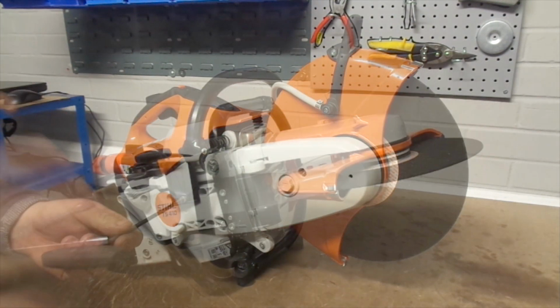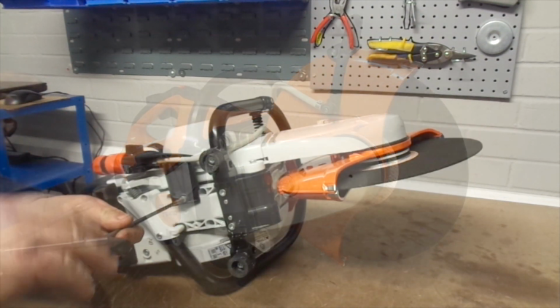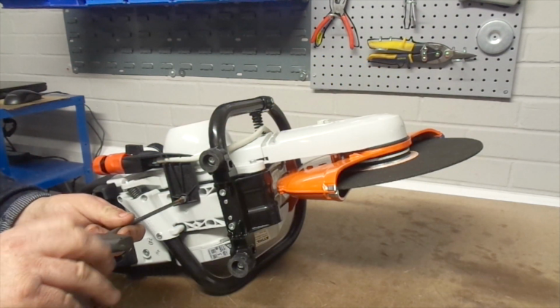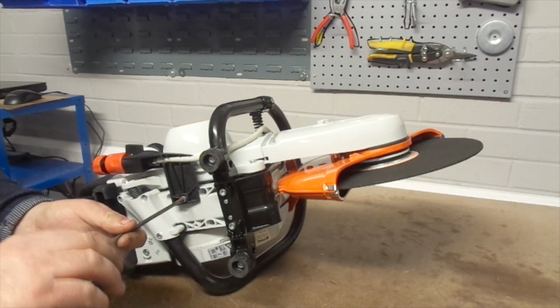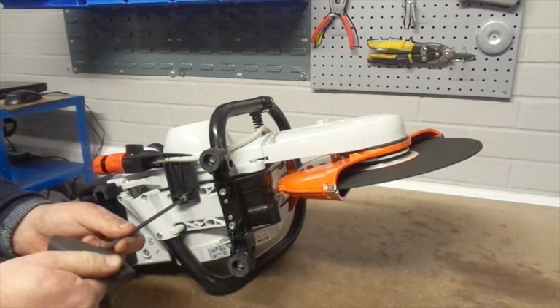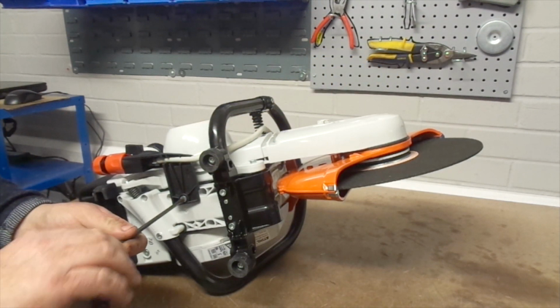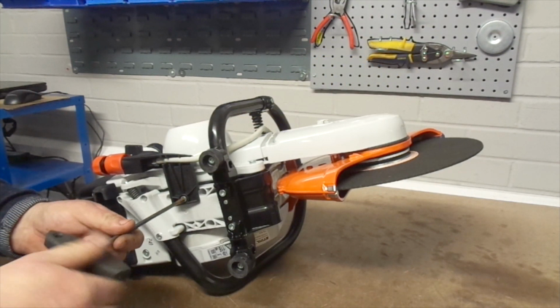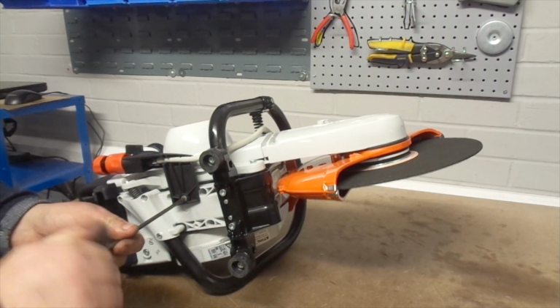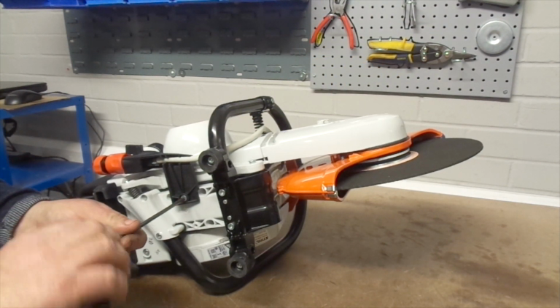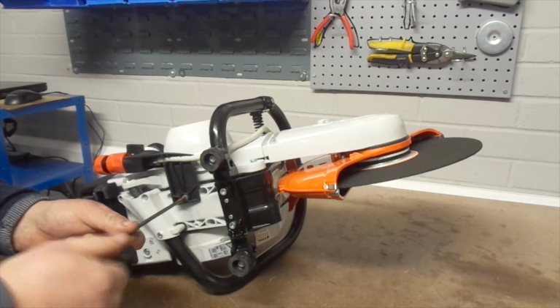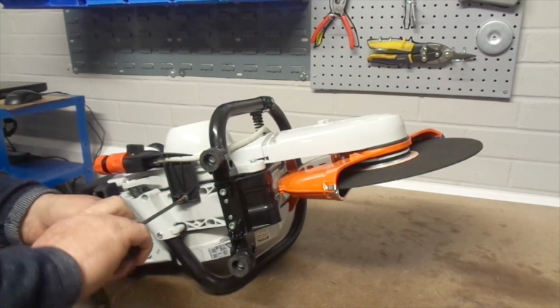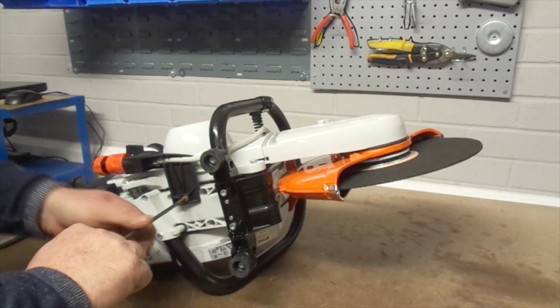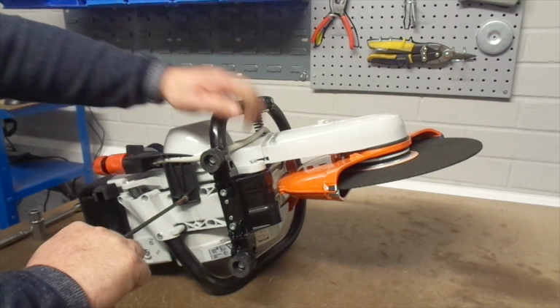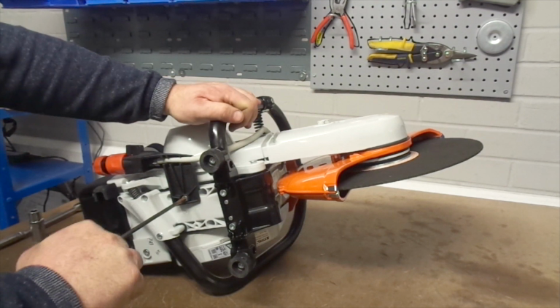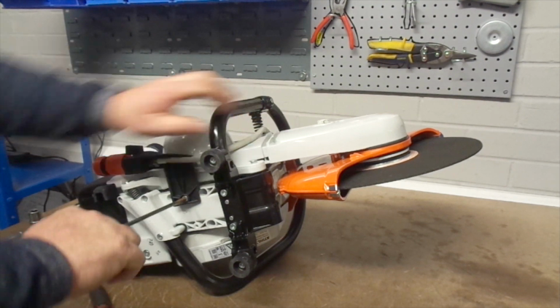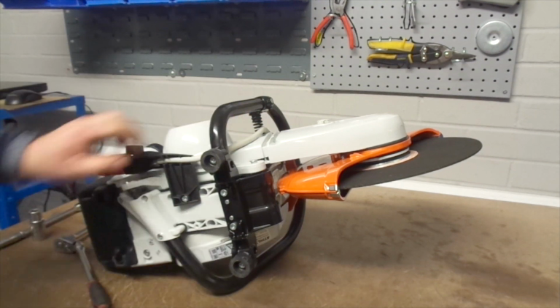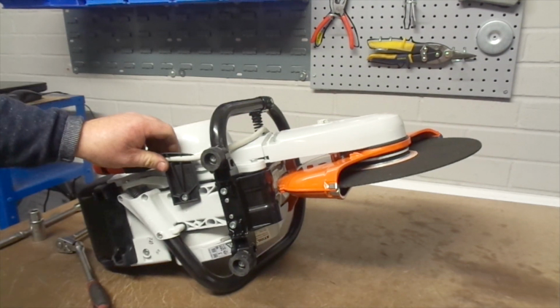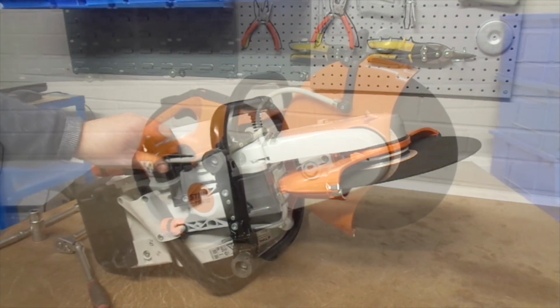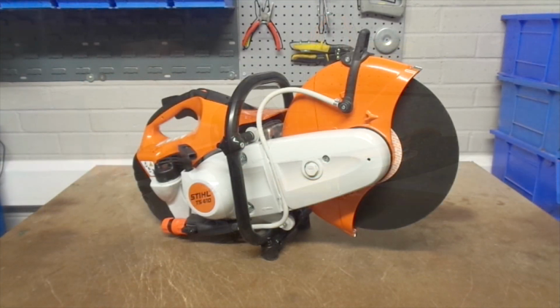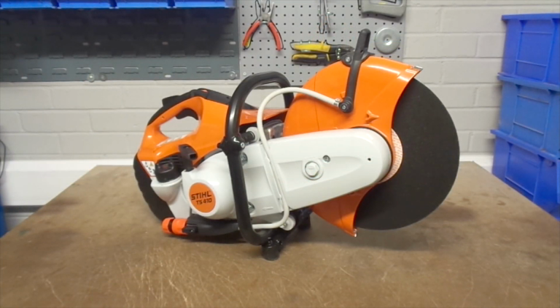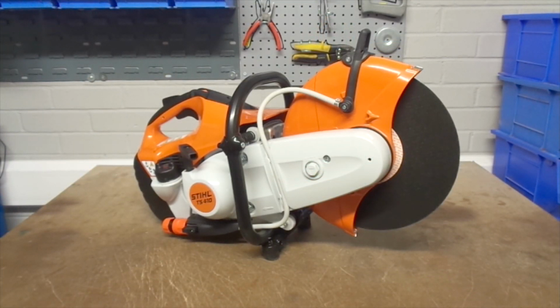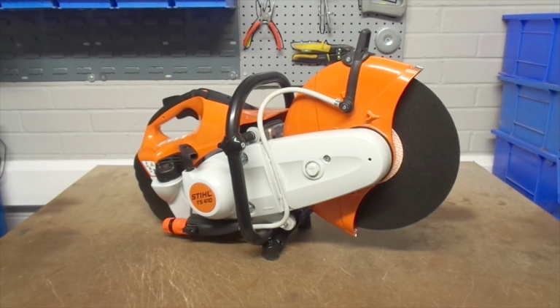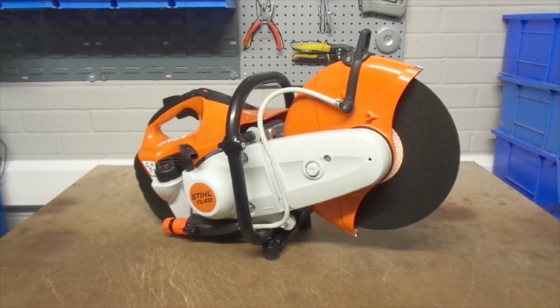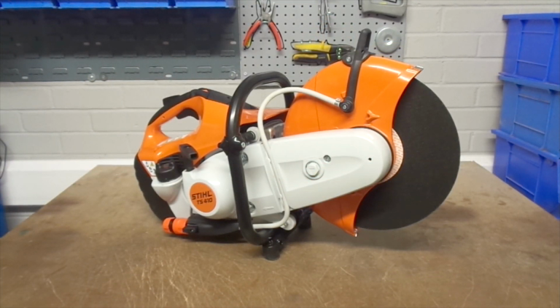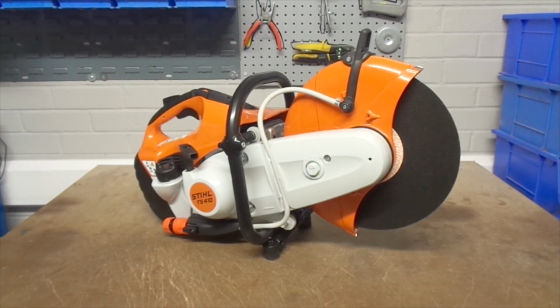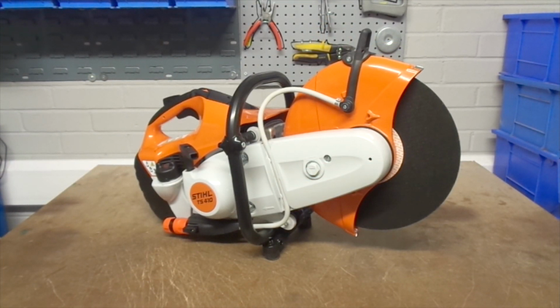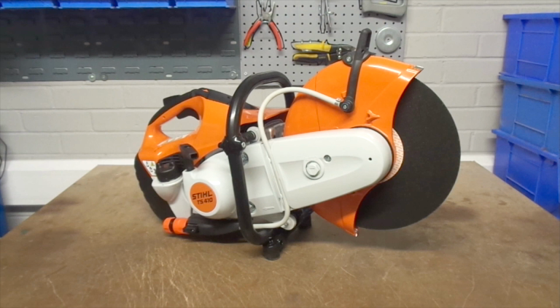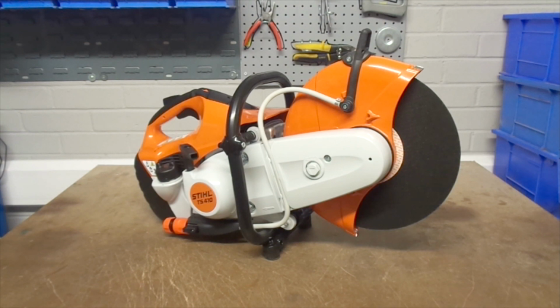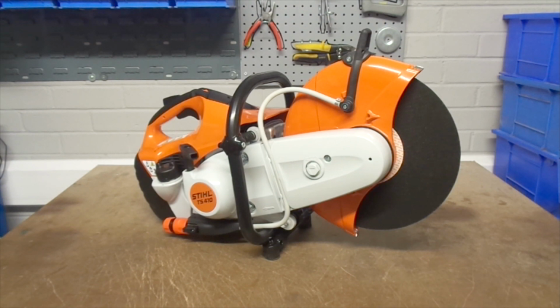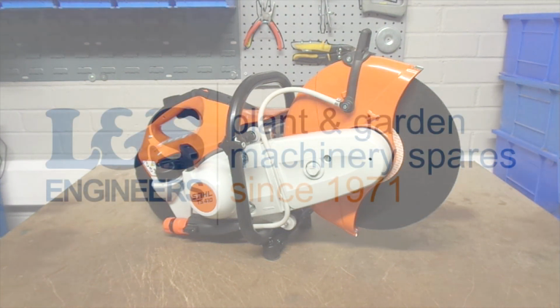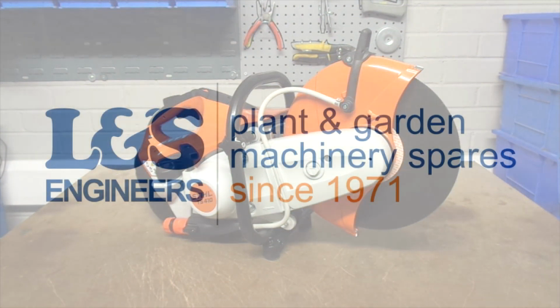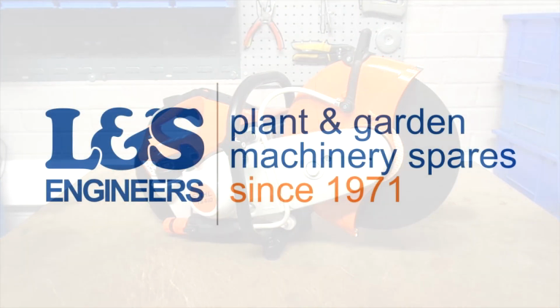Don't forget to fix the water connector back into place under the machine using the torque spanner. That's how you change the drive belt on a Stihl TS420. All the parts and tools needed for the task are listed in the description below.